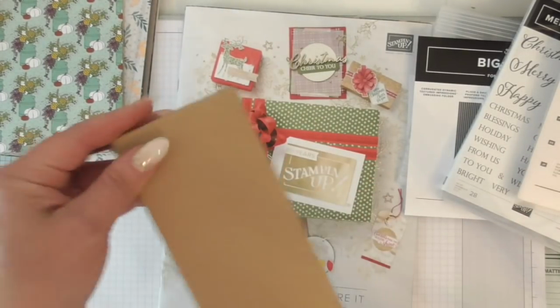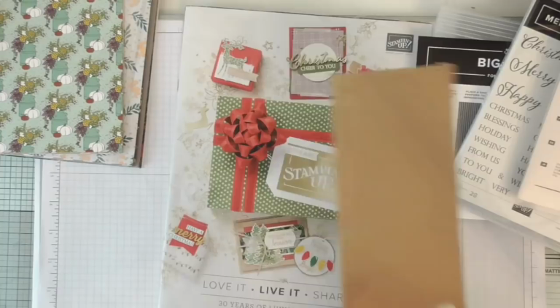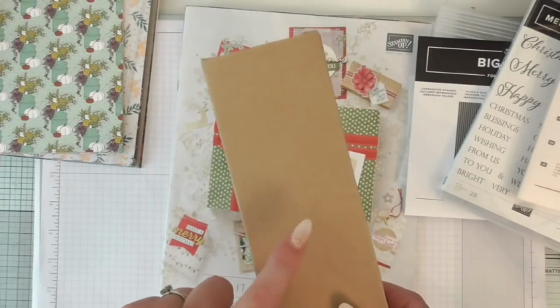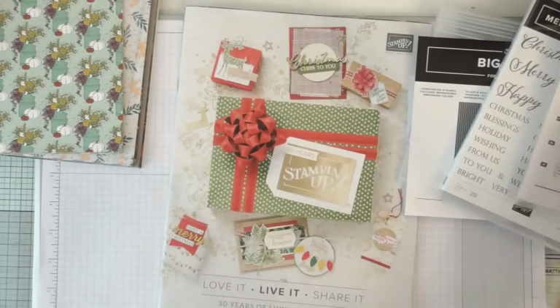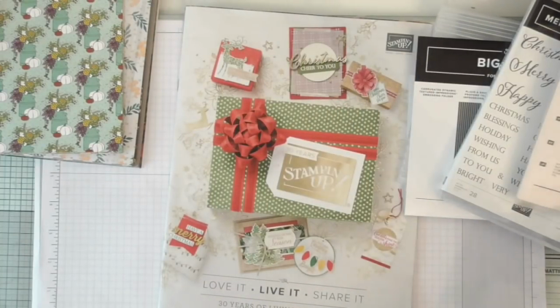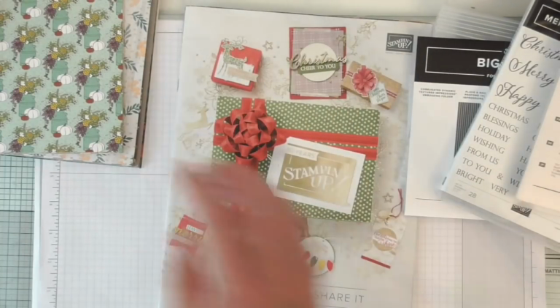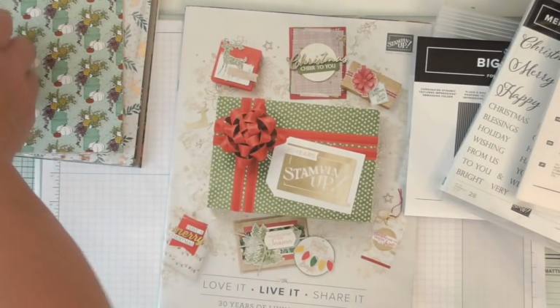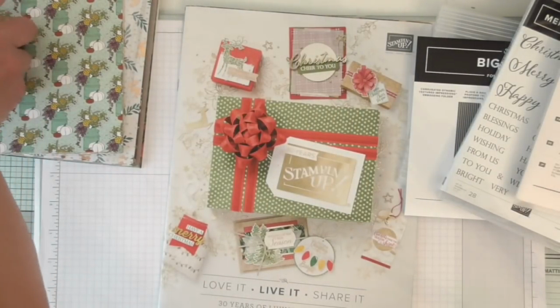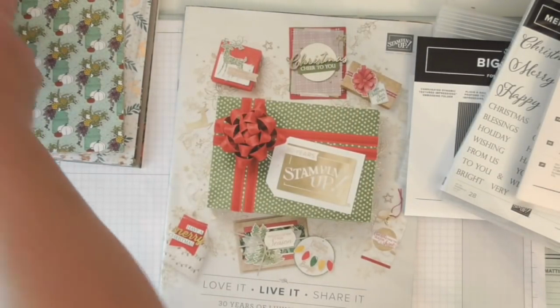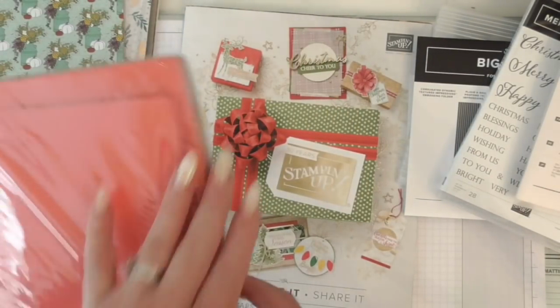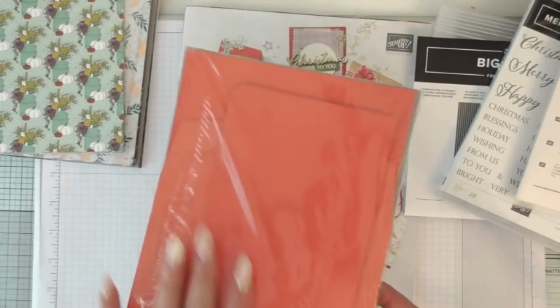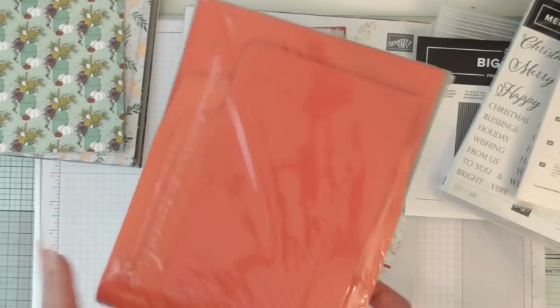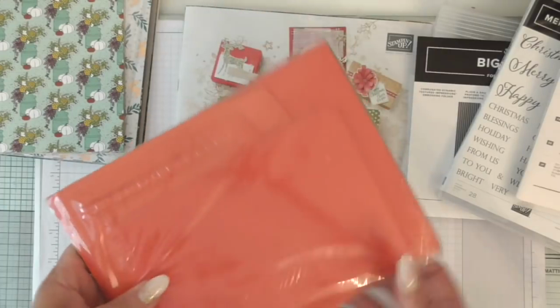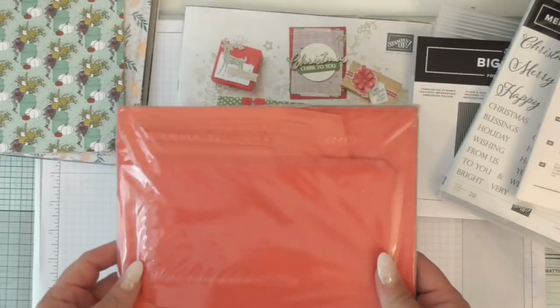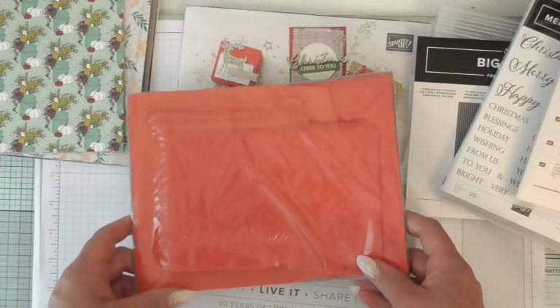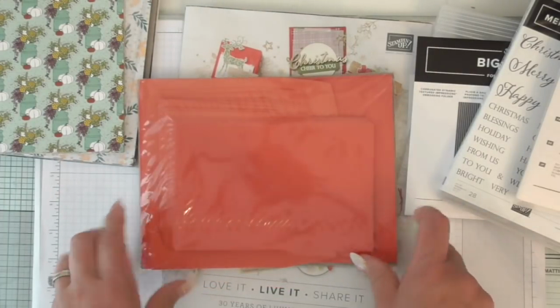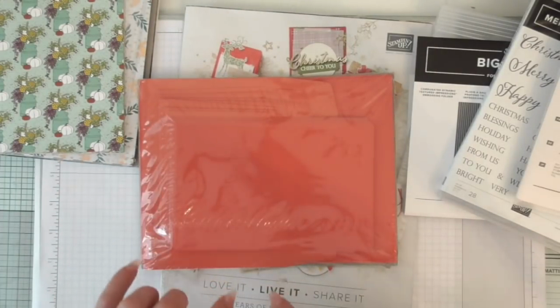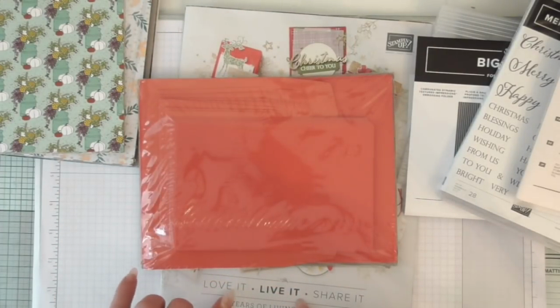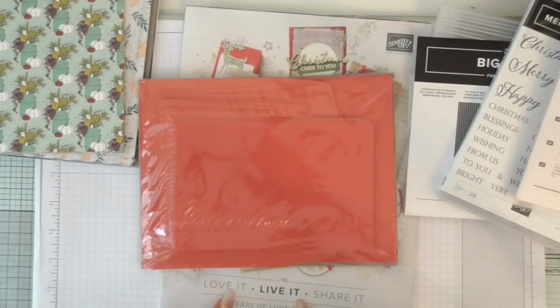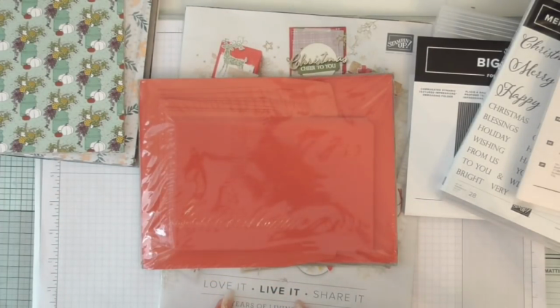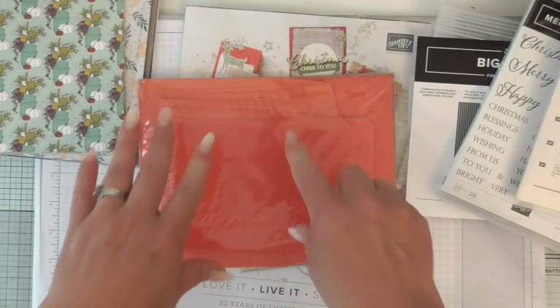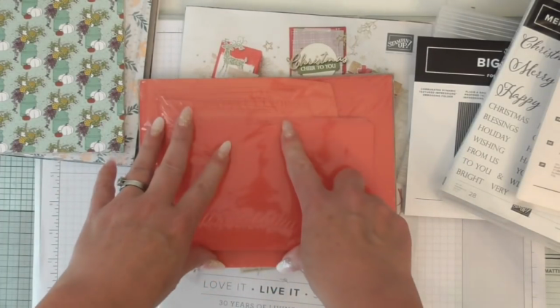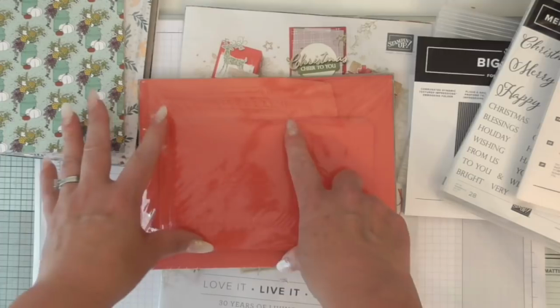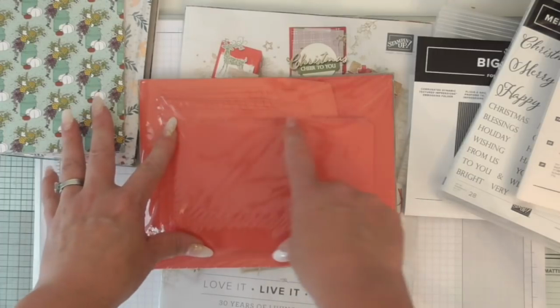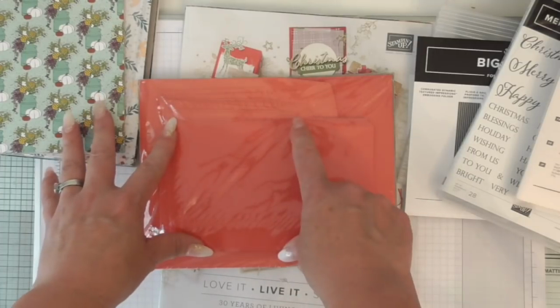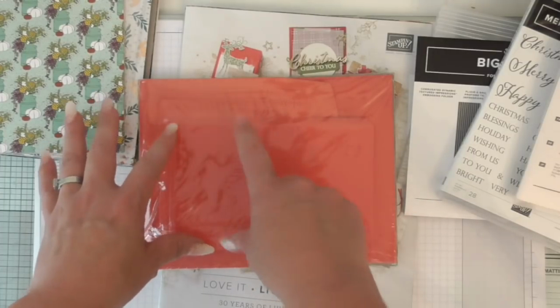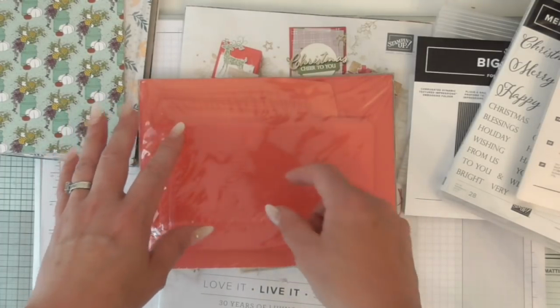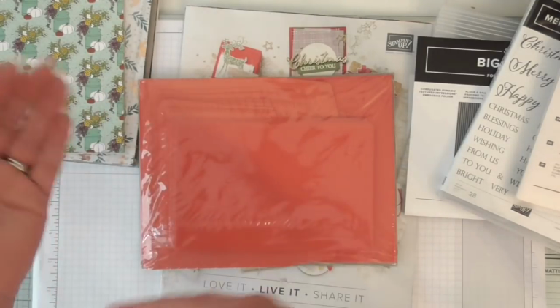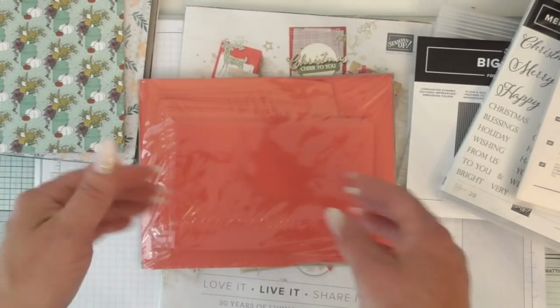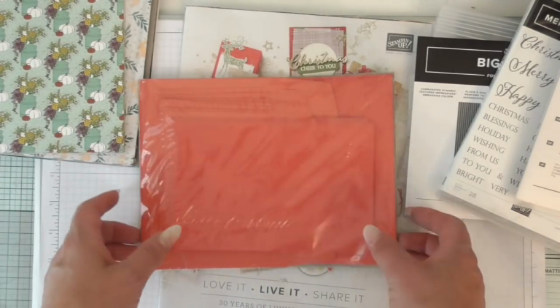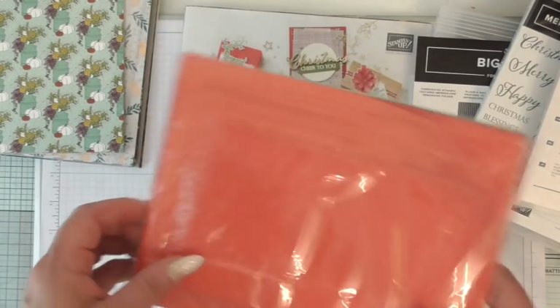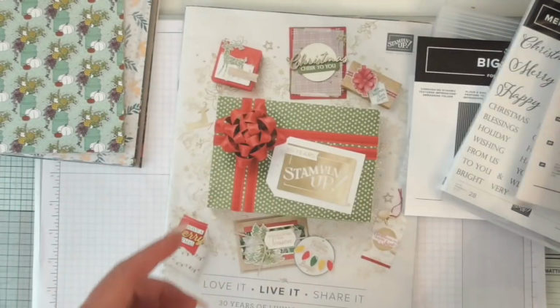We were also given these note cards which go with a suite in the catalogue. These are note cards in two sizes specifically to go with the Memories and More.